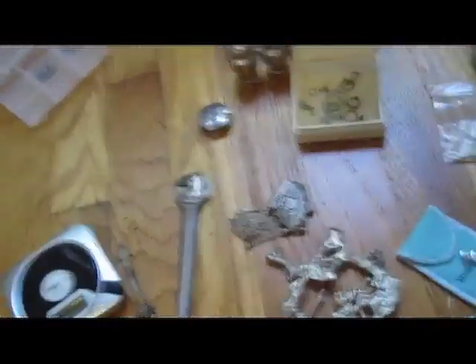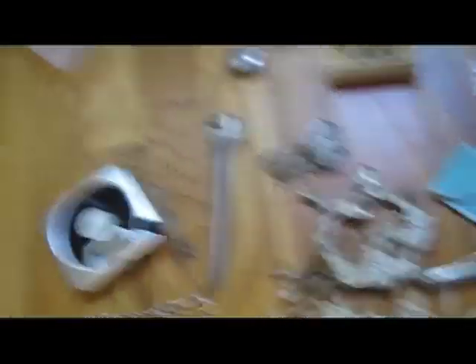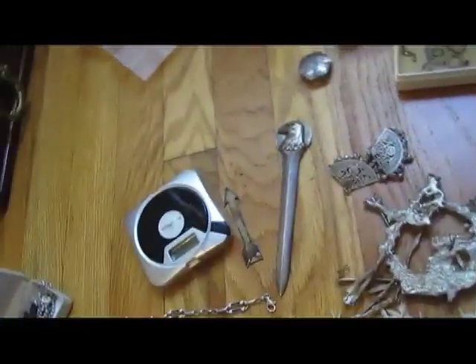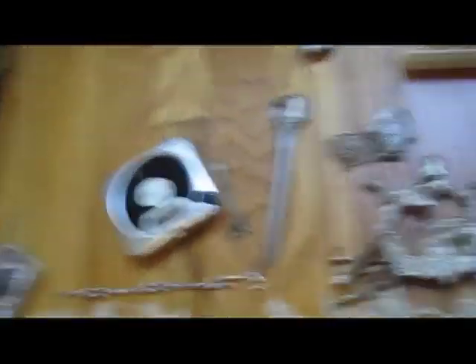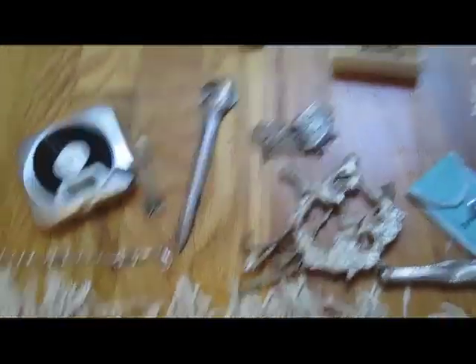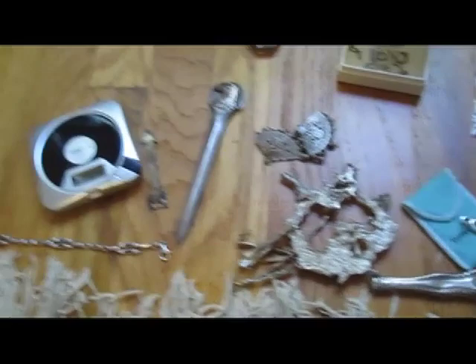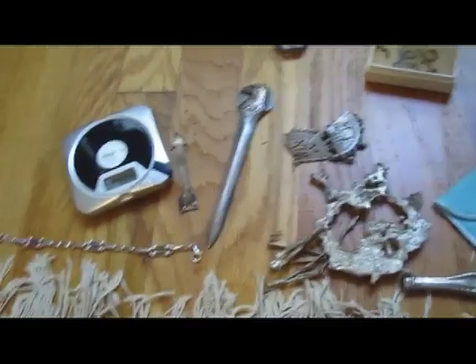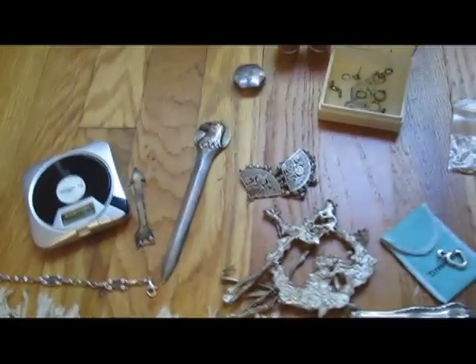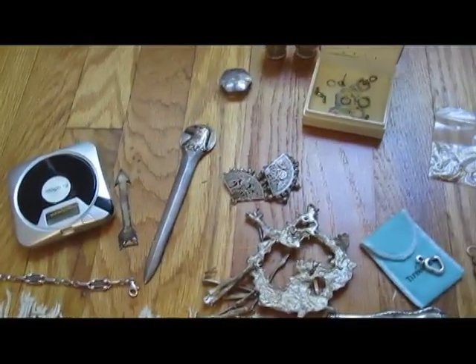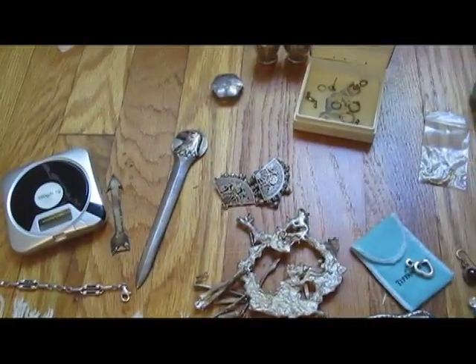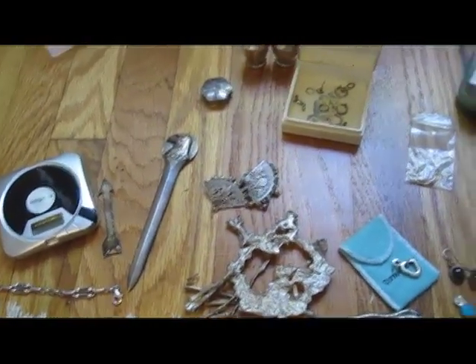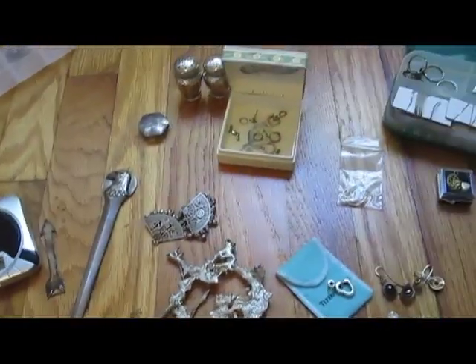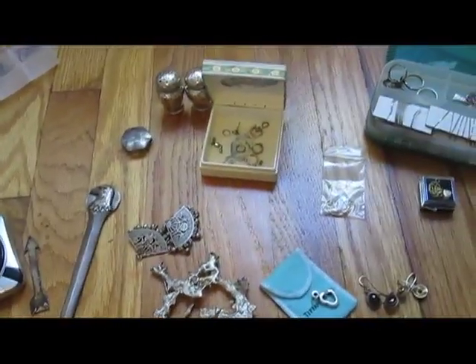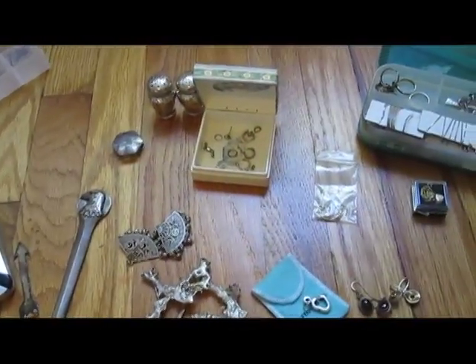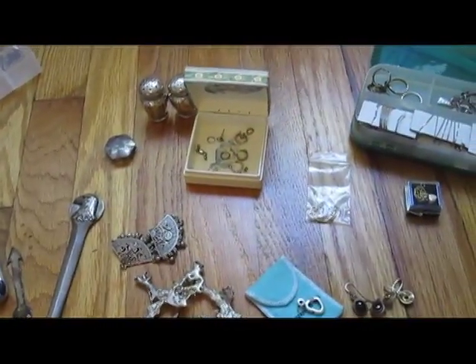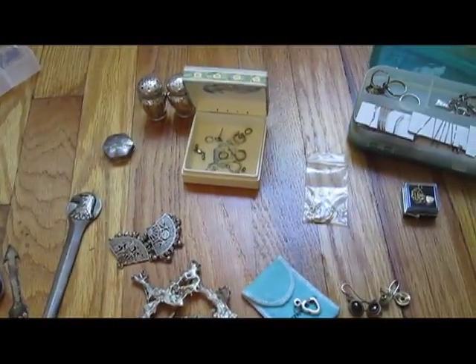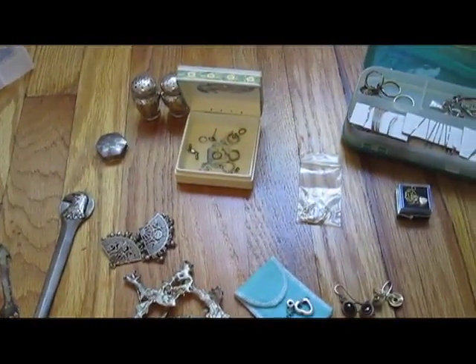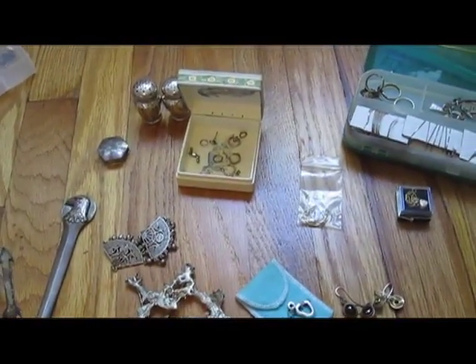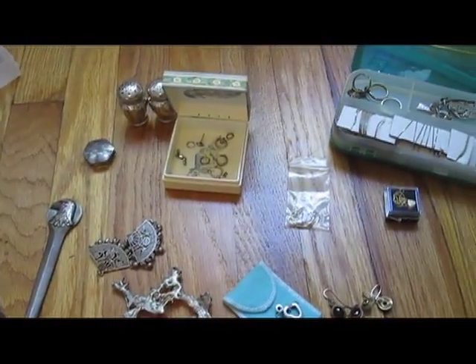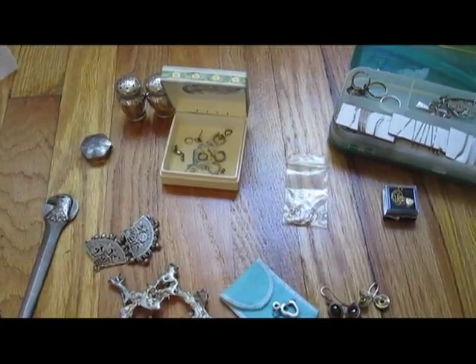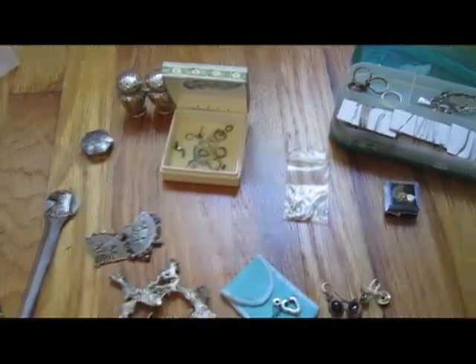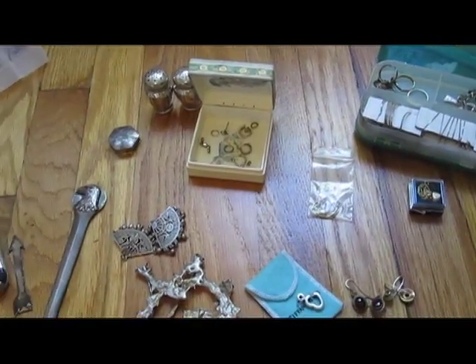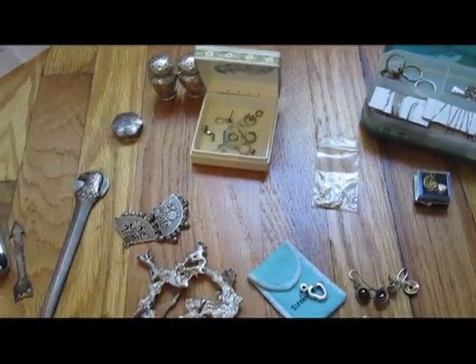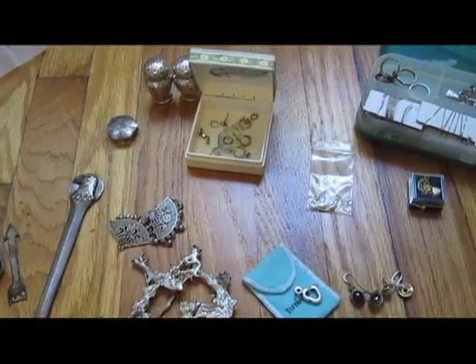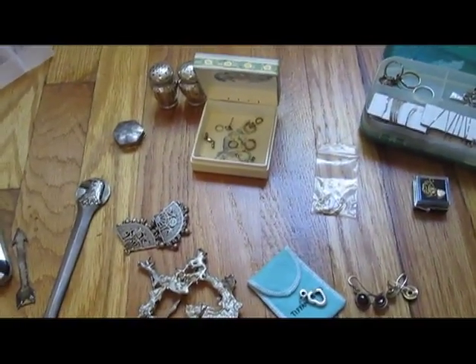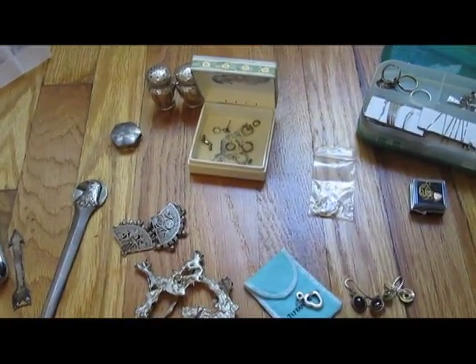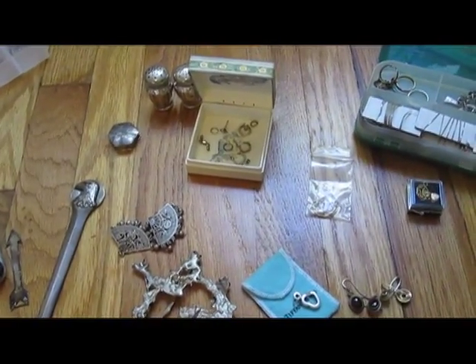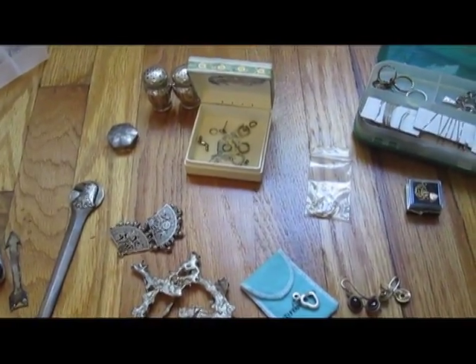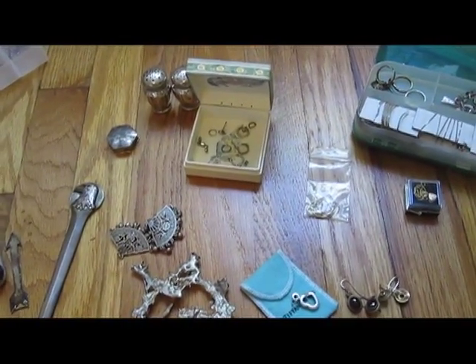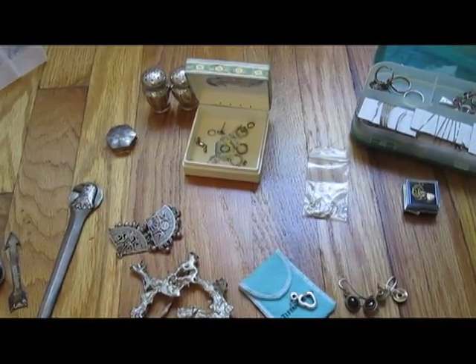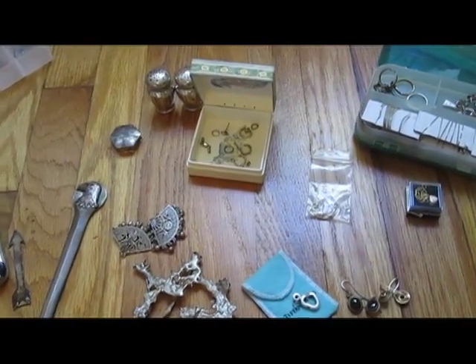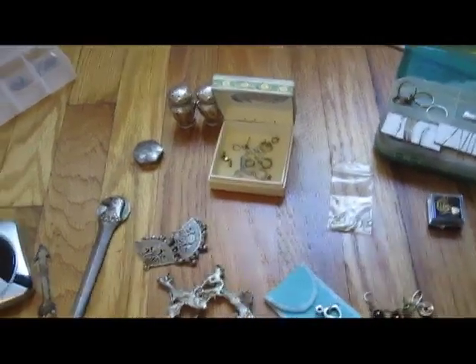I hope you enjoyed this video. I'm going to show you another video separately for all the coins I've bought at garage sales. This has been Silver Picker — it's my first video. I hope you like it. Enjoy.